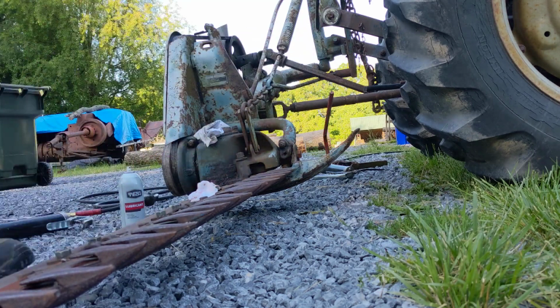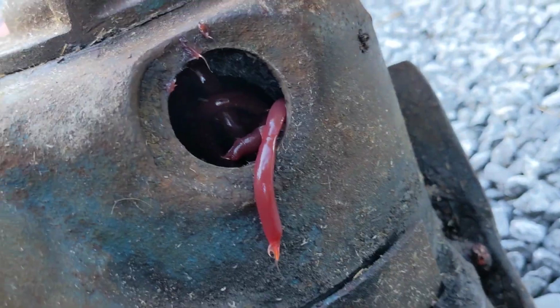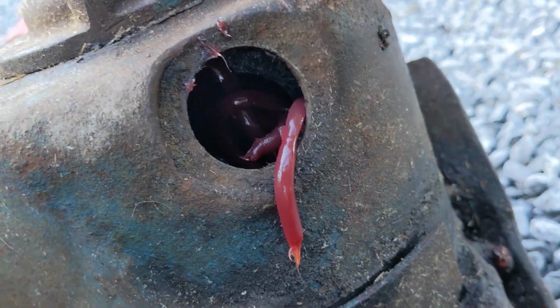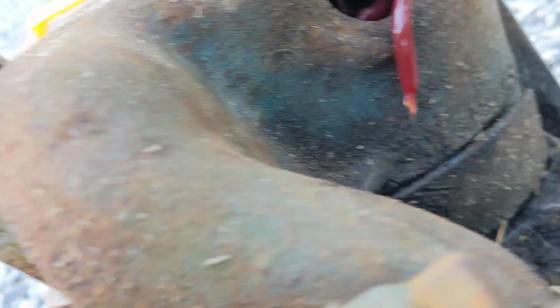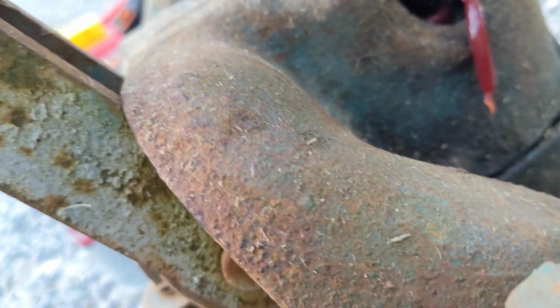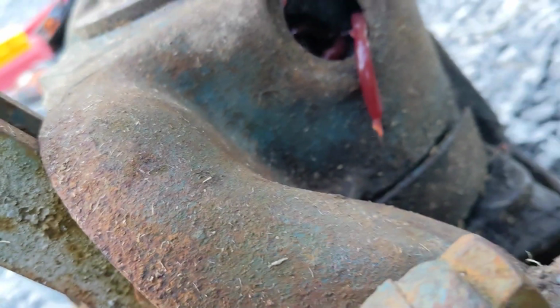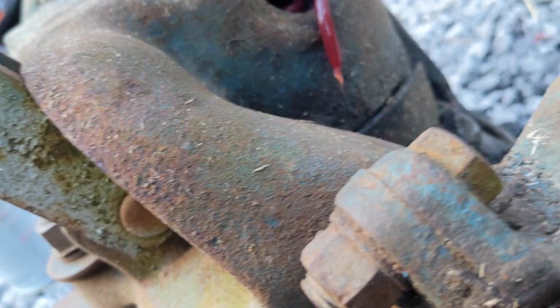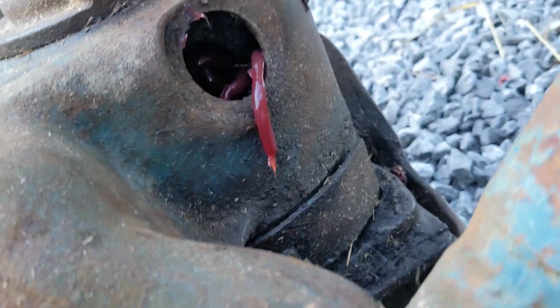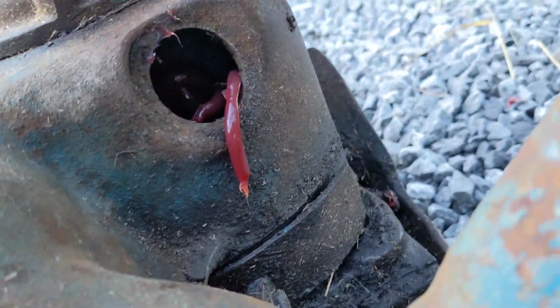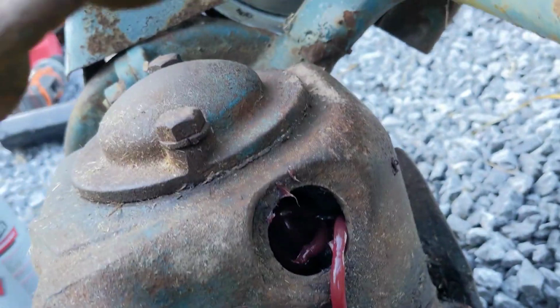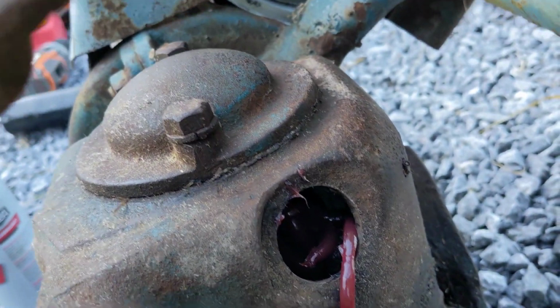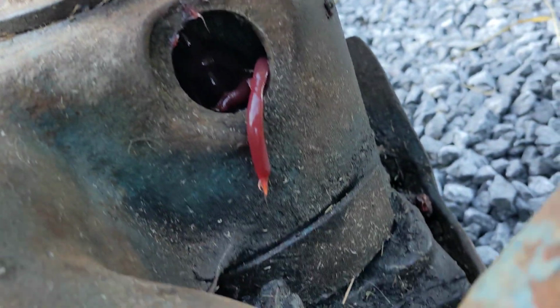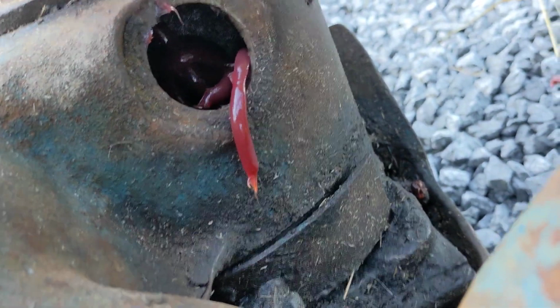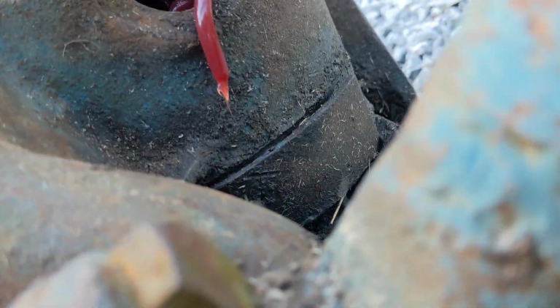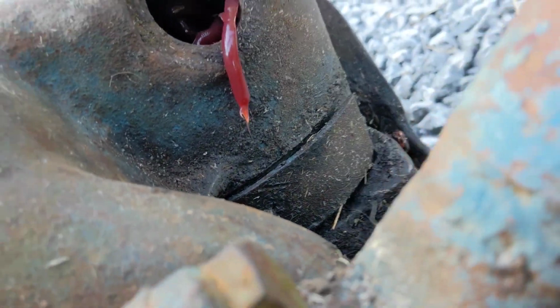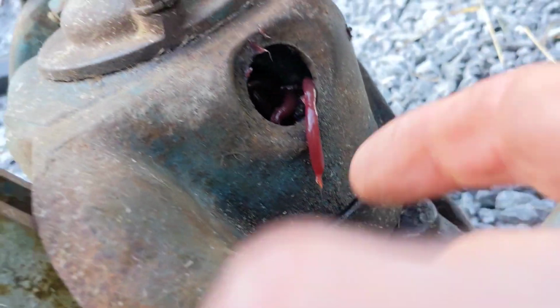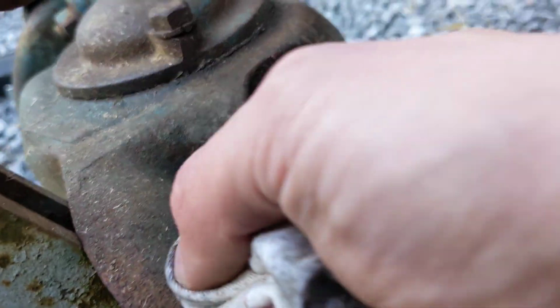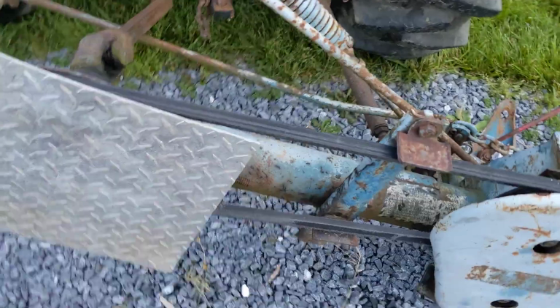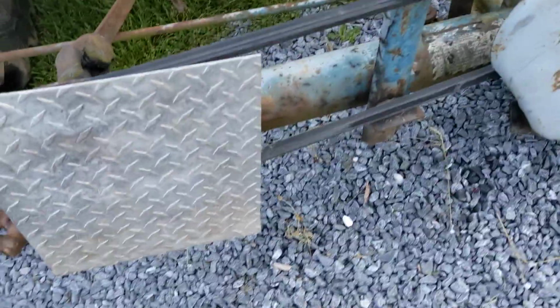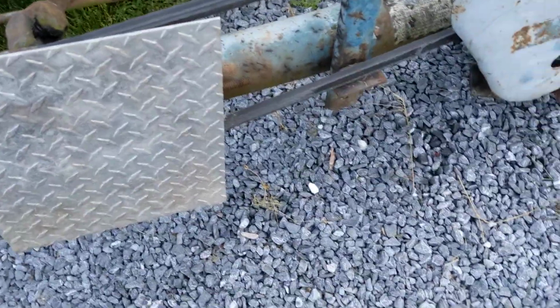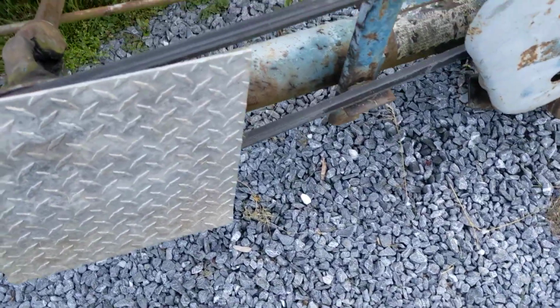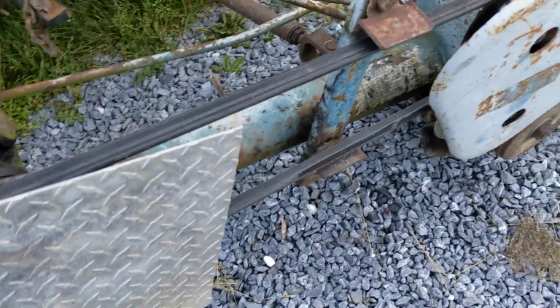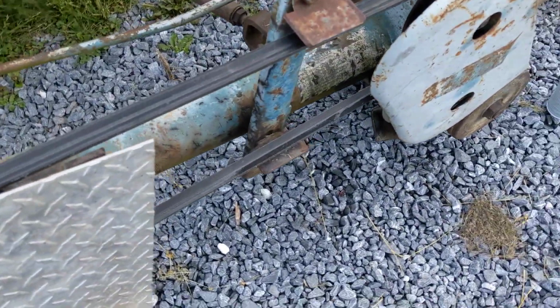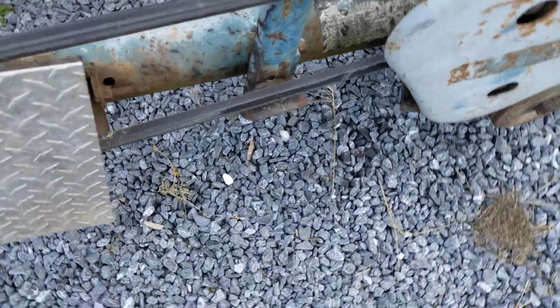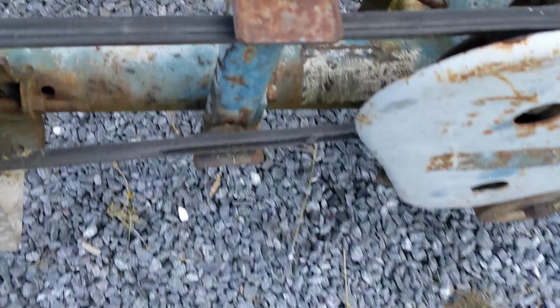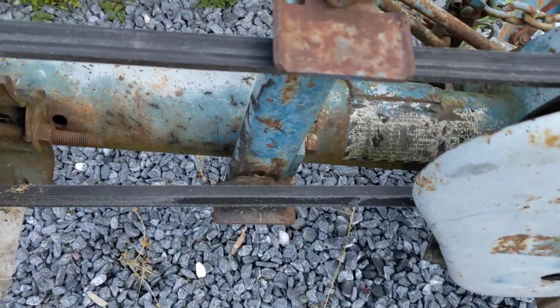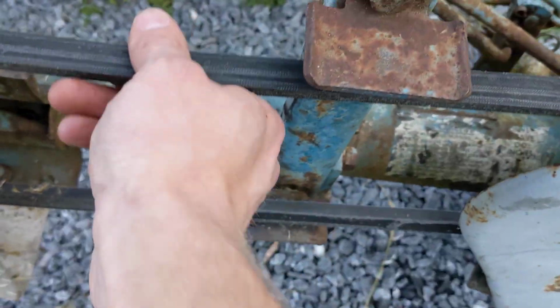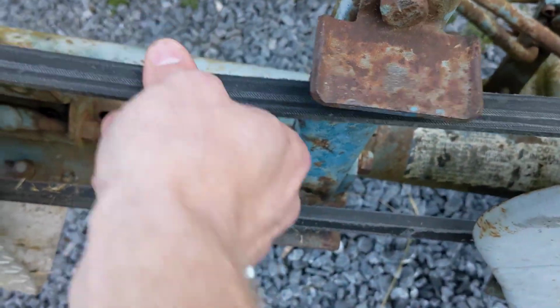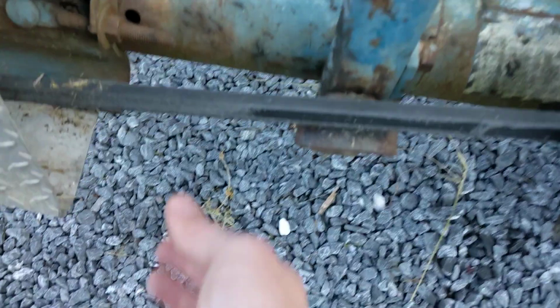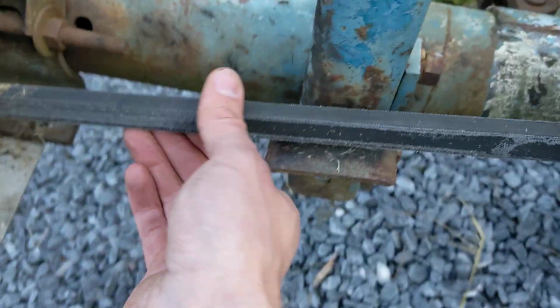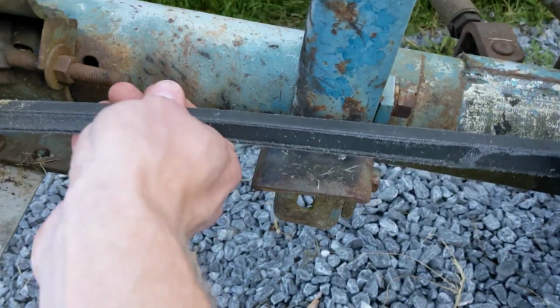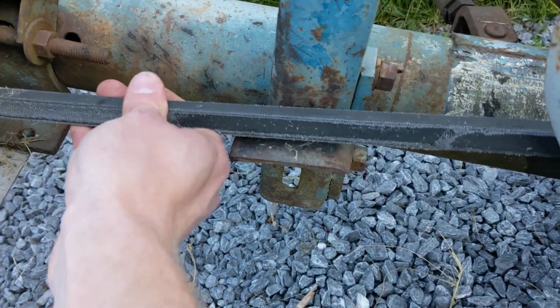I just popped out that plug and shot some grease in there — about 10 pumps into the top fitting and 10 in there as well.